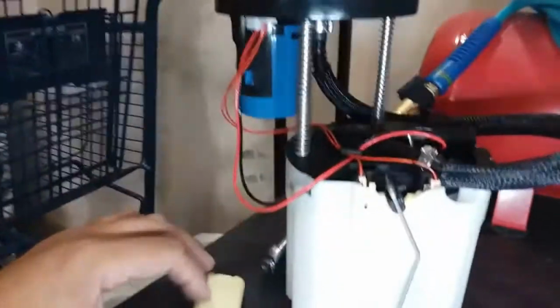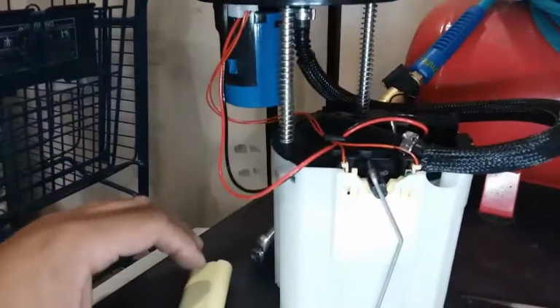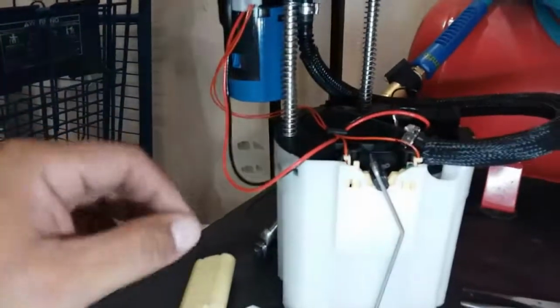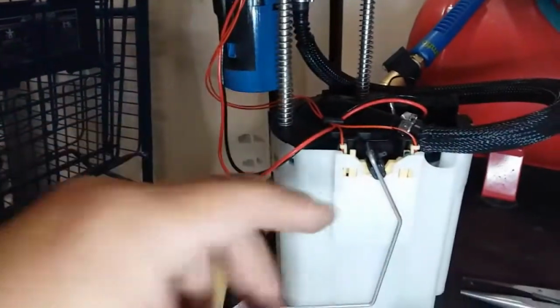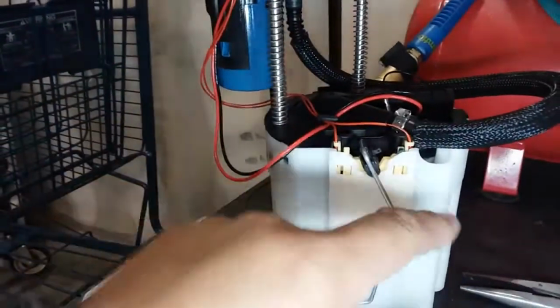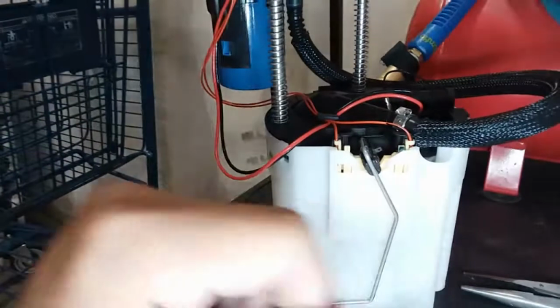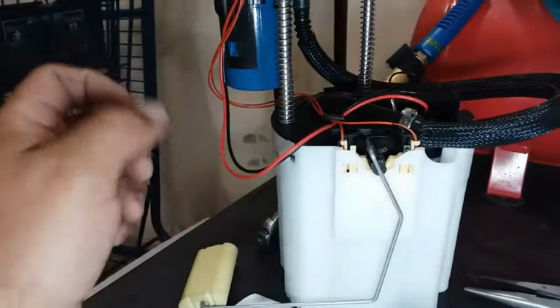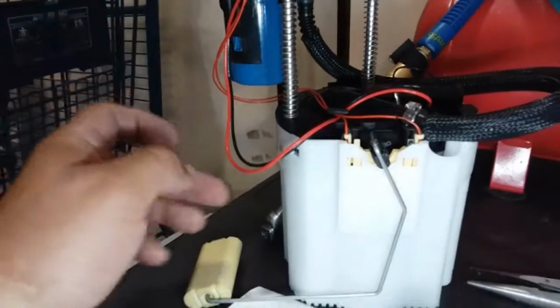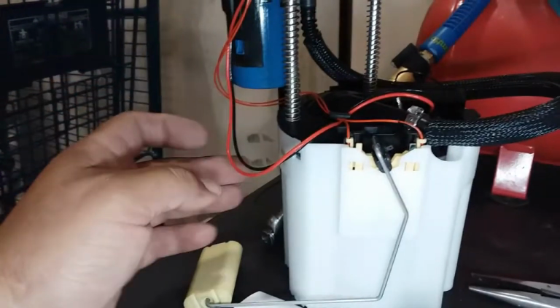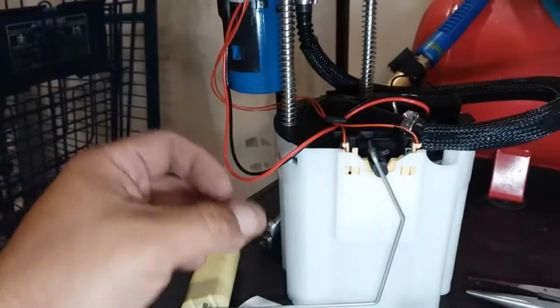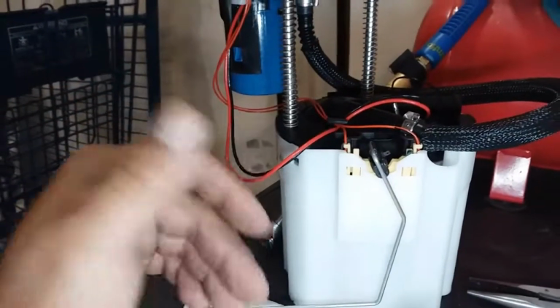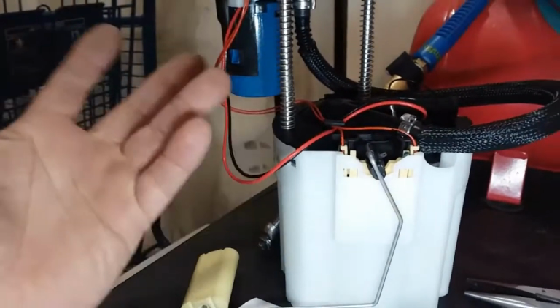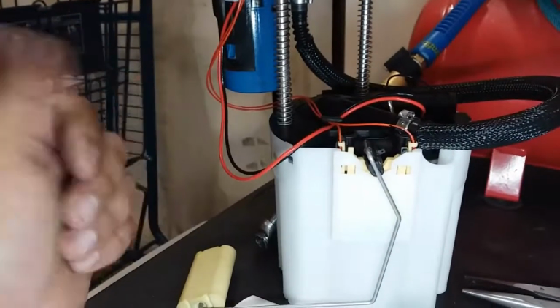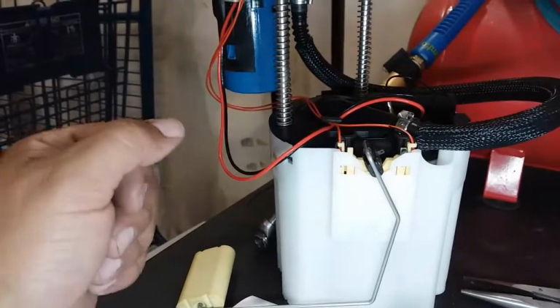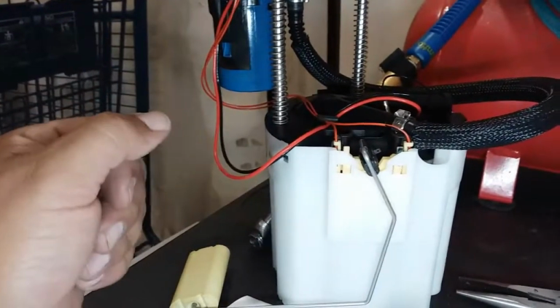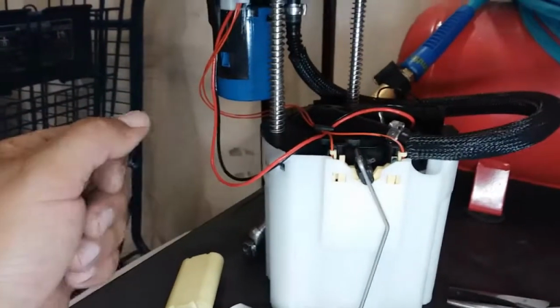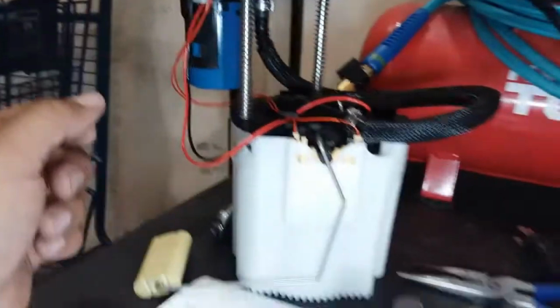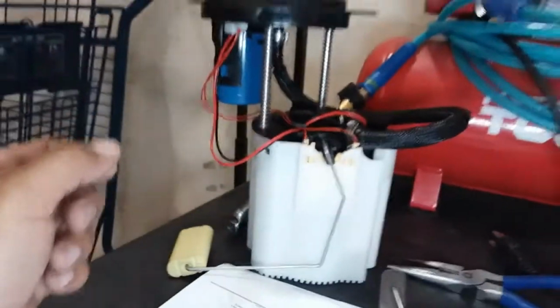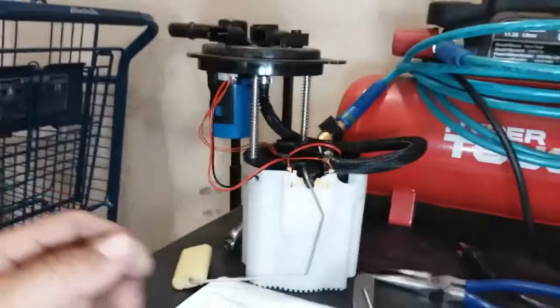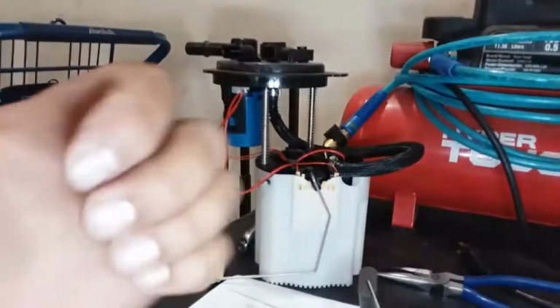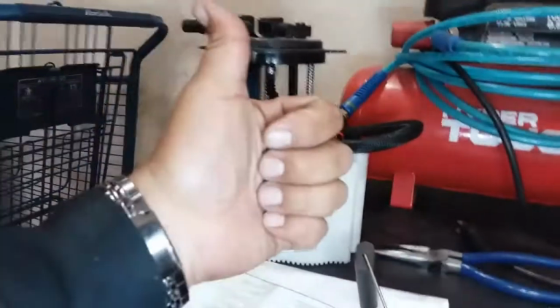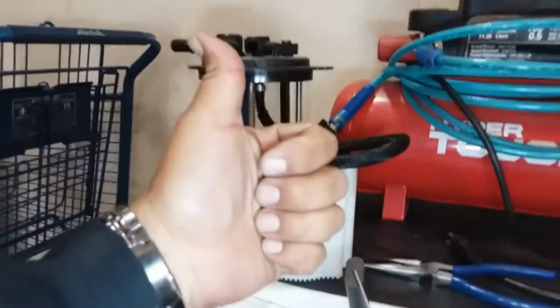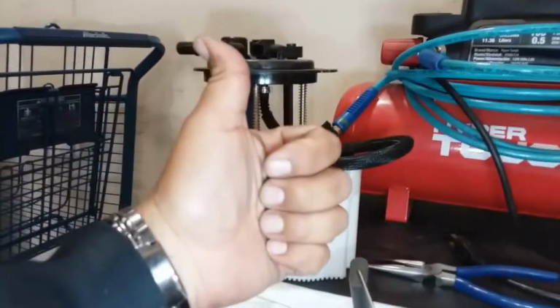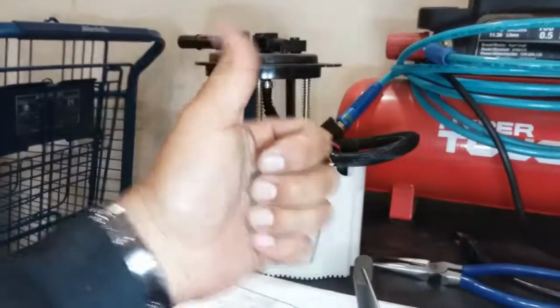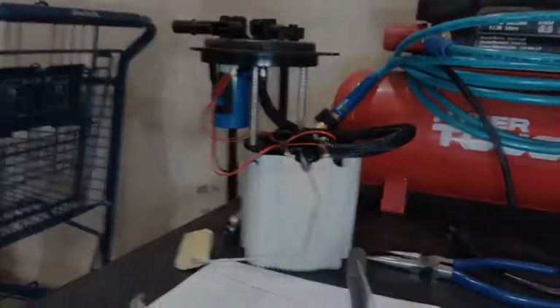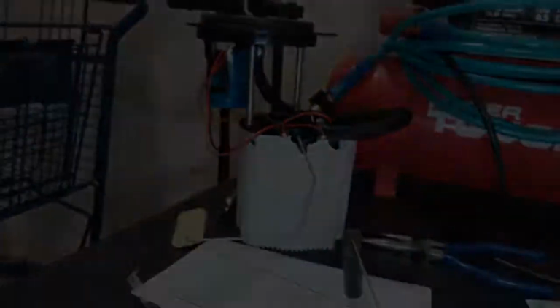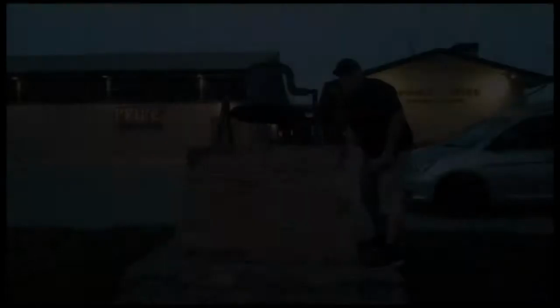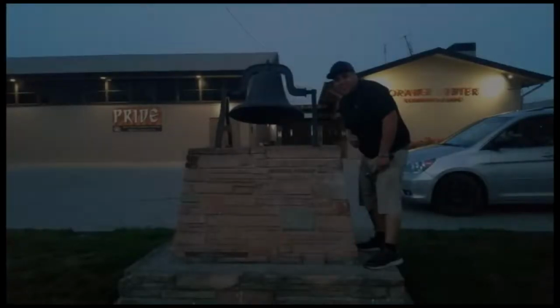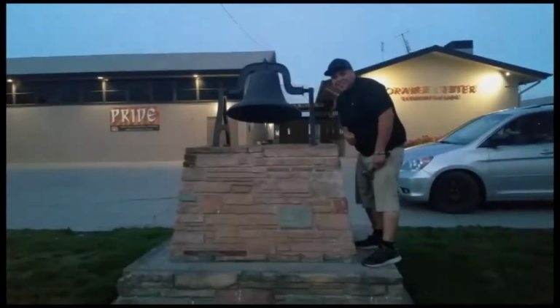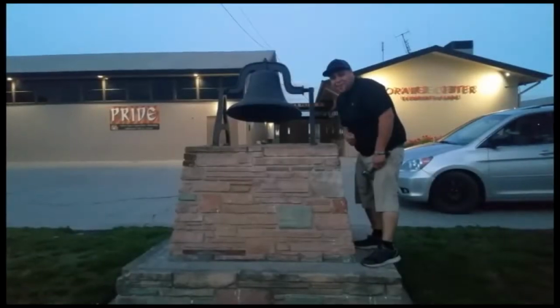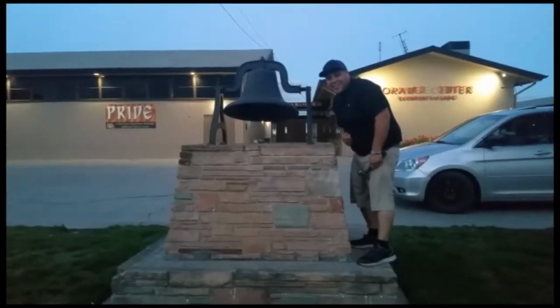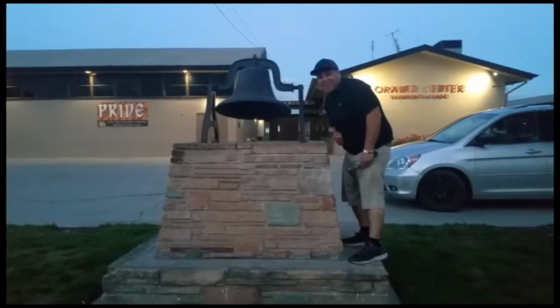The new floater is installed. That way it's able to read the fuel level, and it's ready to put back inside. Thank you for watching — please like and subscribe, and don't forget to hit that bell.